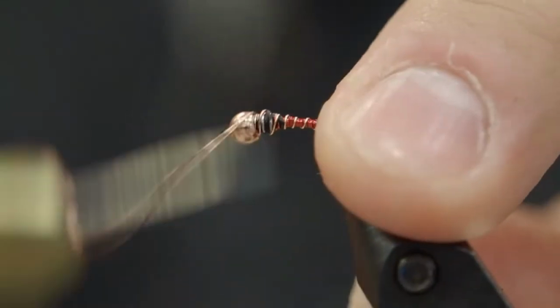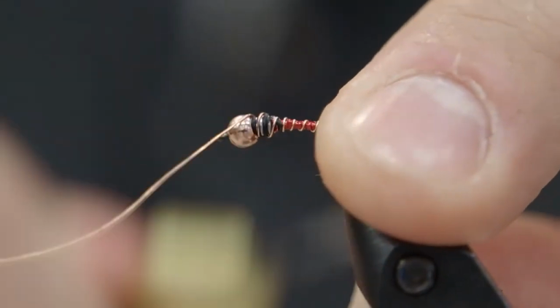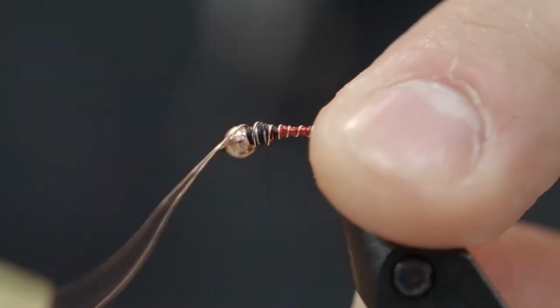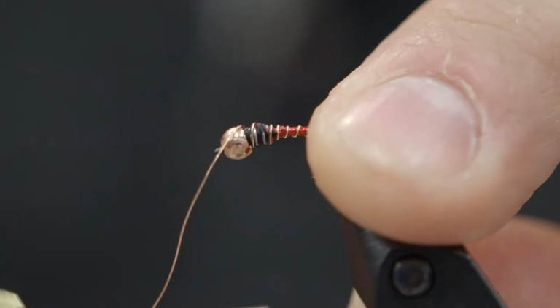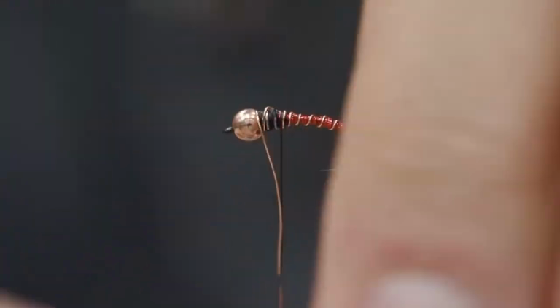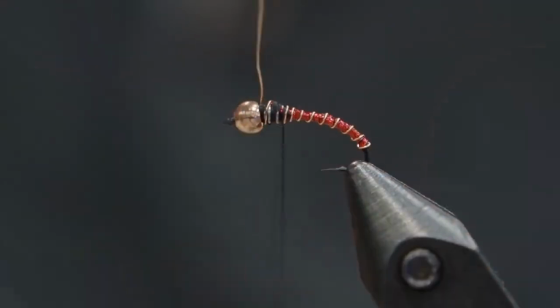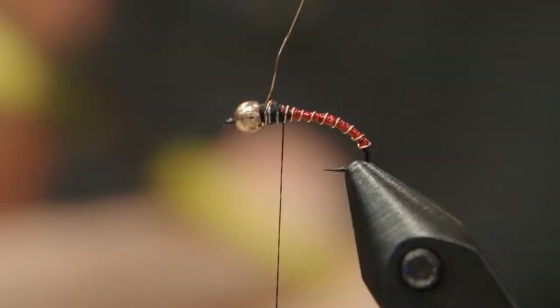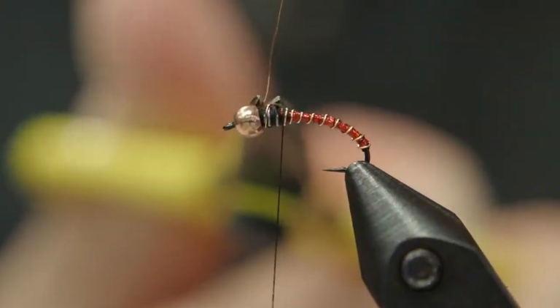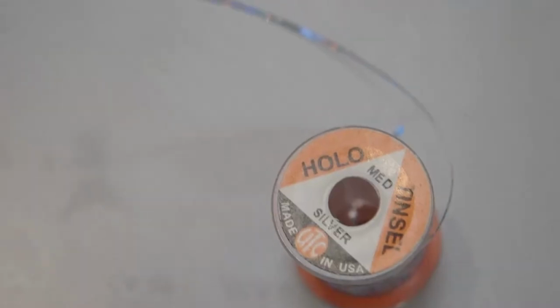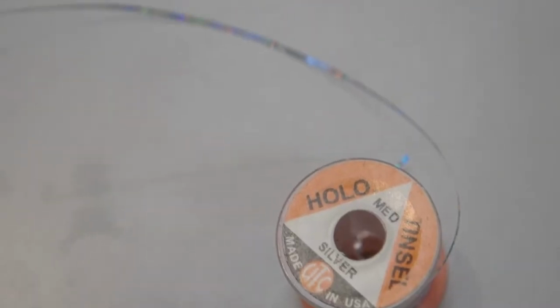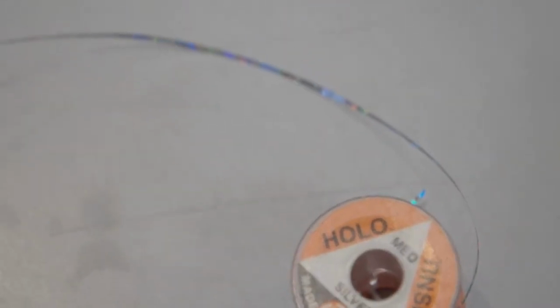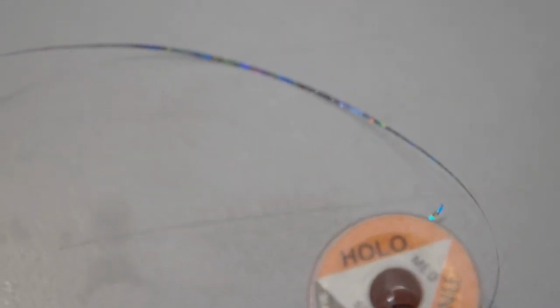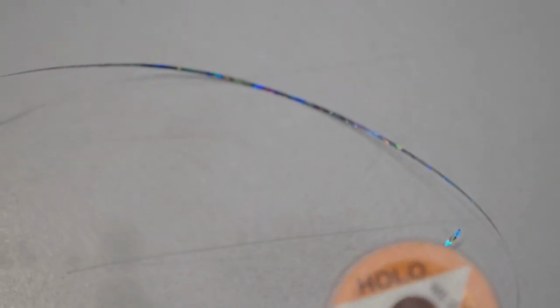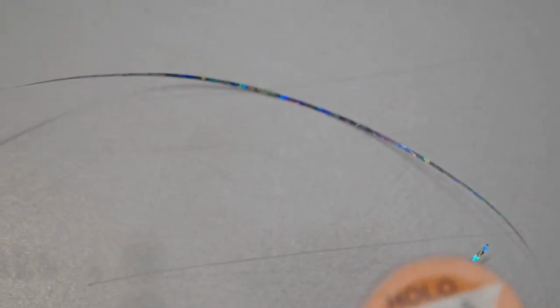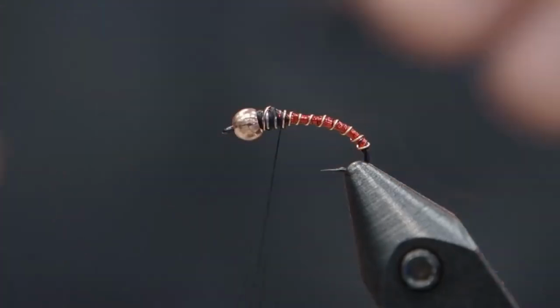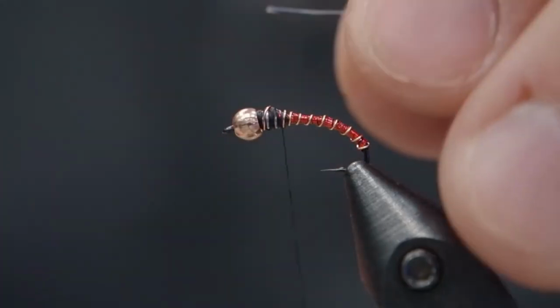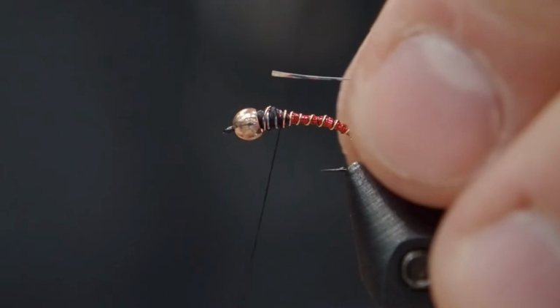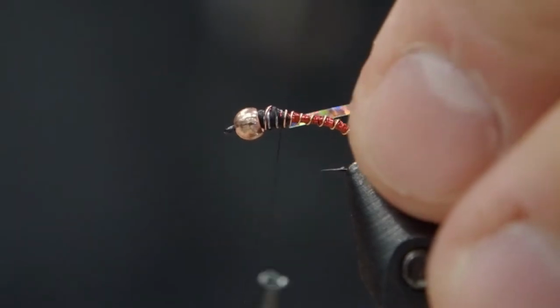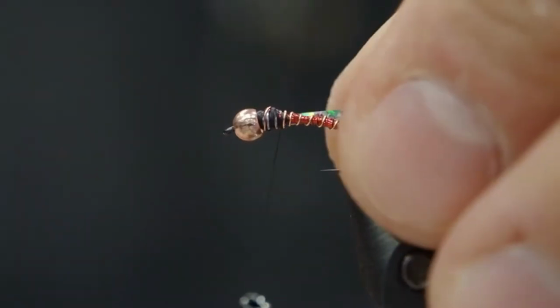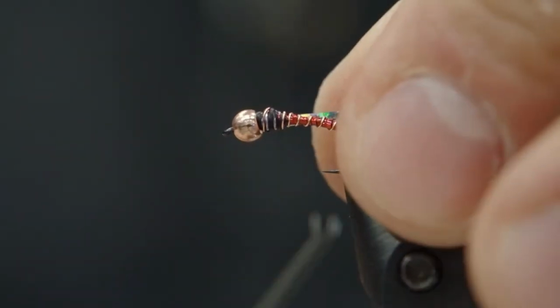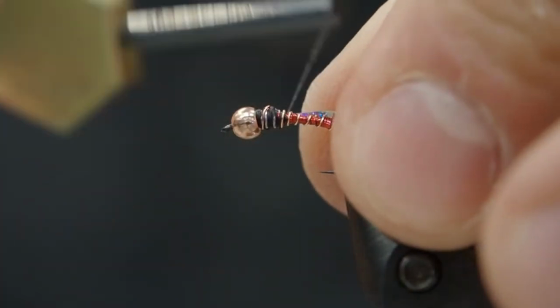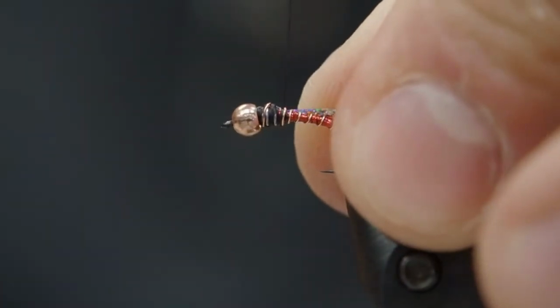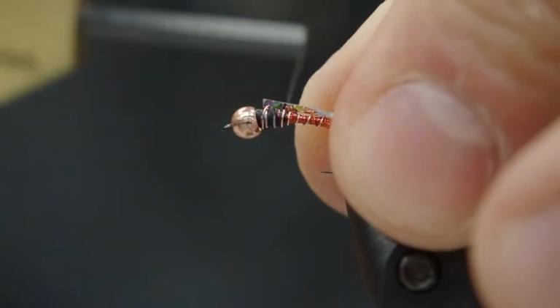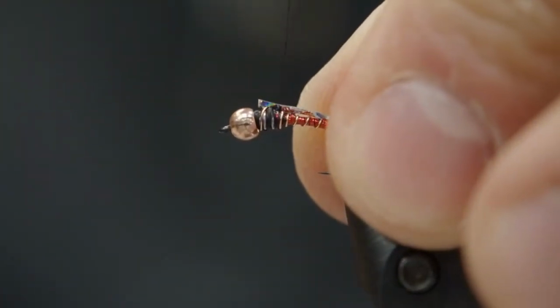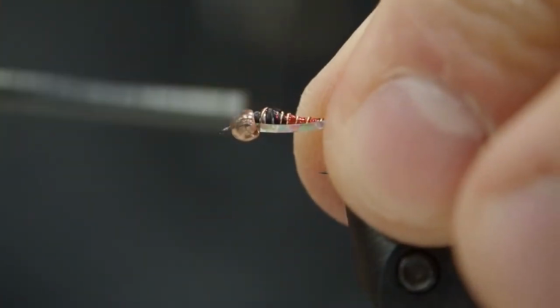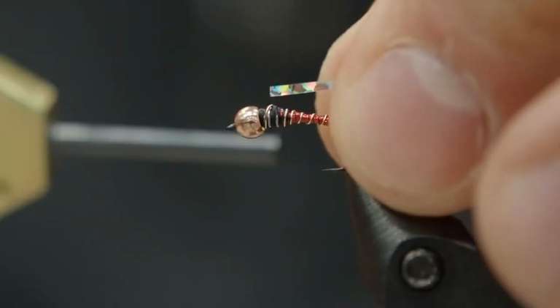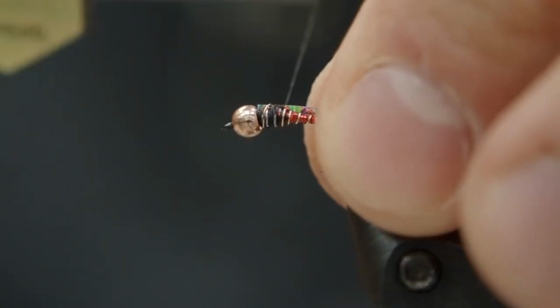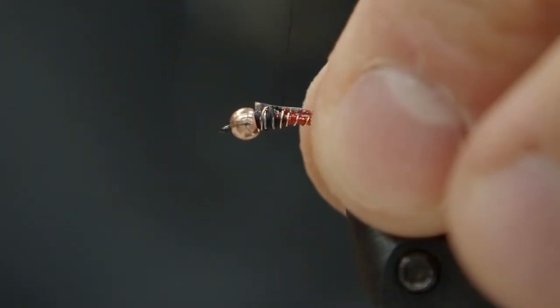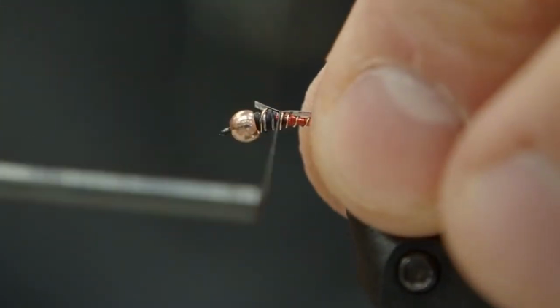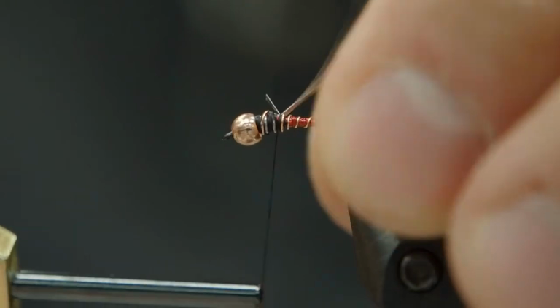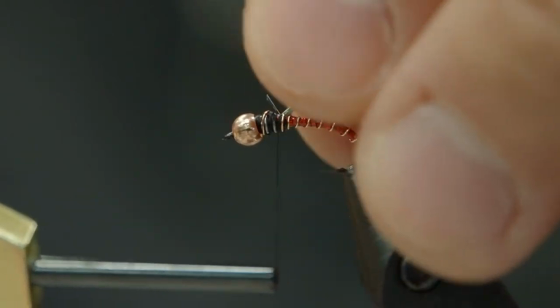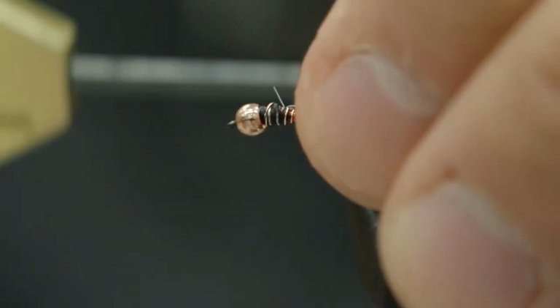Now we're going to tie in medium silver hollow tinsel — pearl mylar works as well. Just a little bit of flash to catch the fish's attention. We're going to tie that in and make sure it's as central as you can get on top of the nymph, just right above where our red body stops.